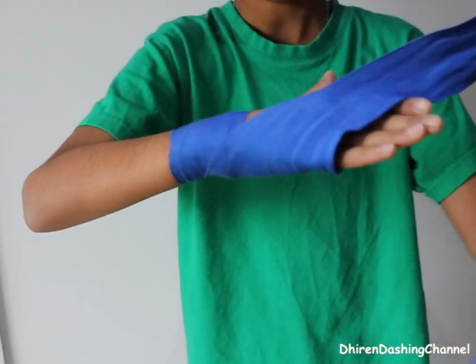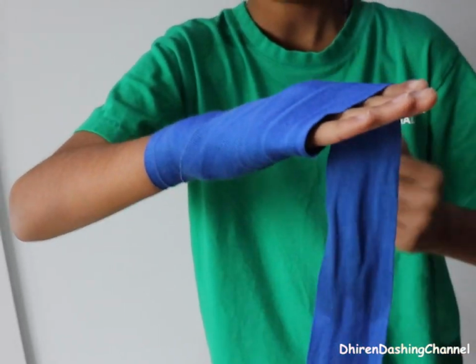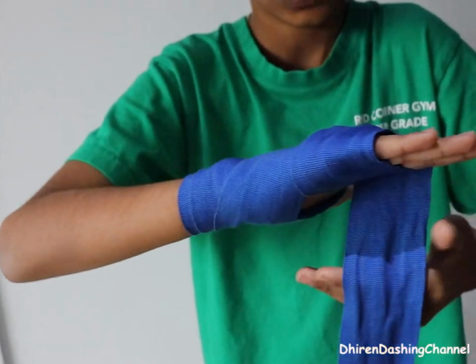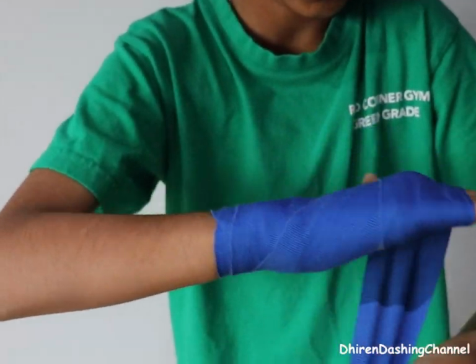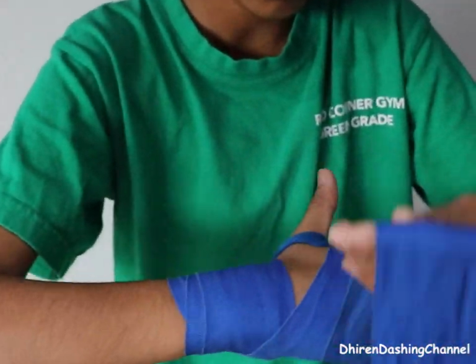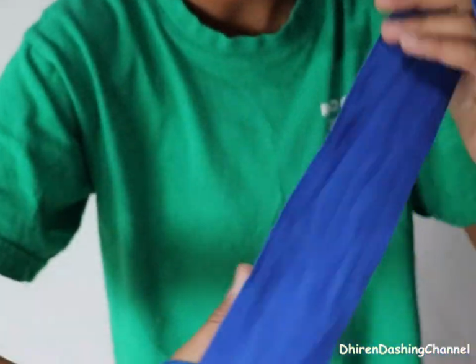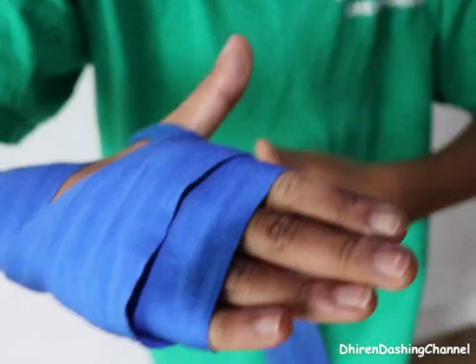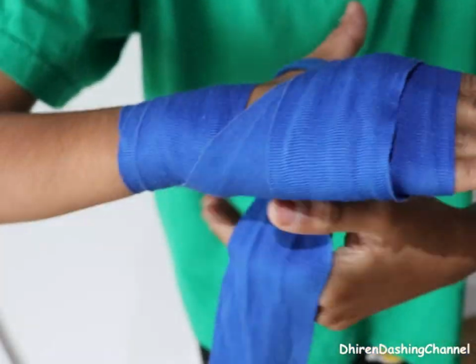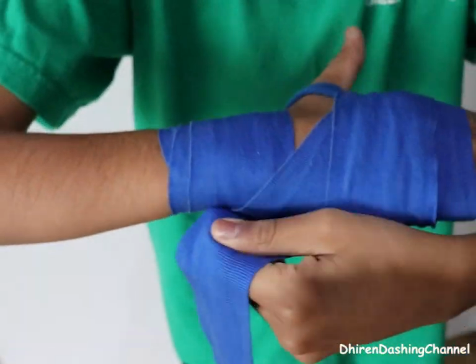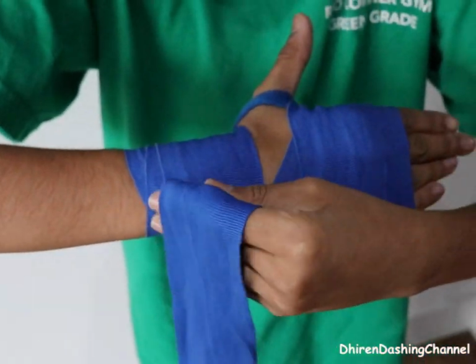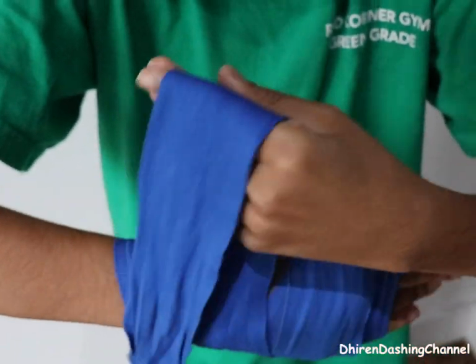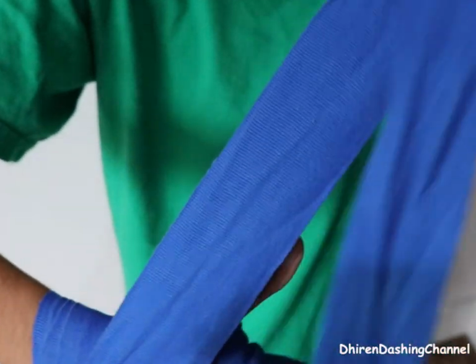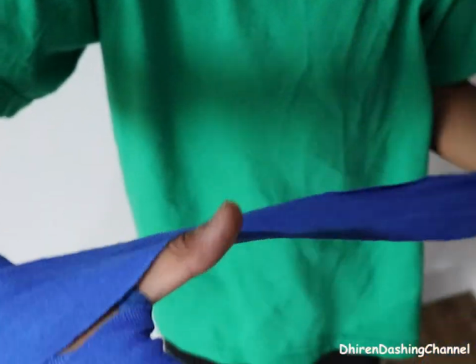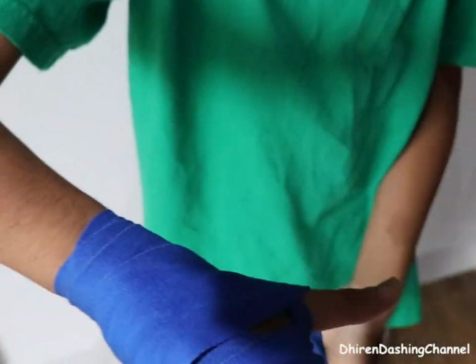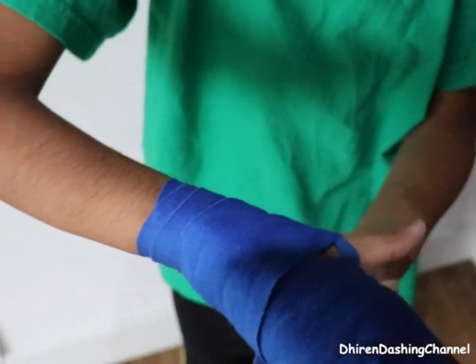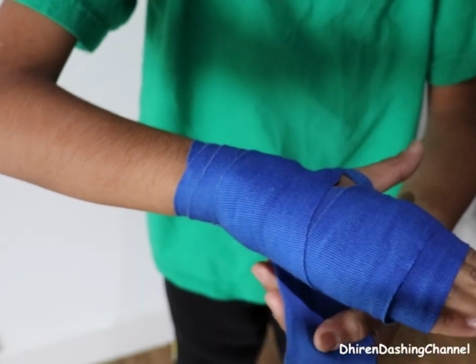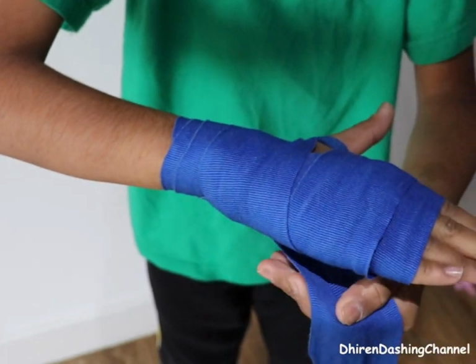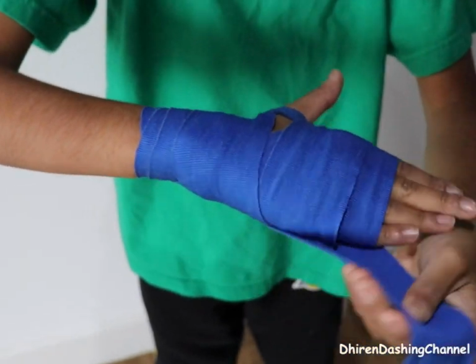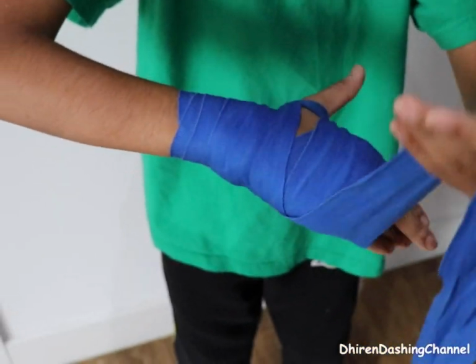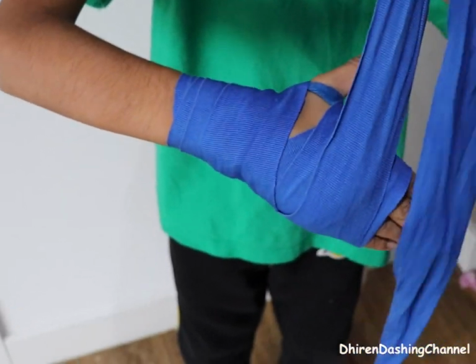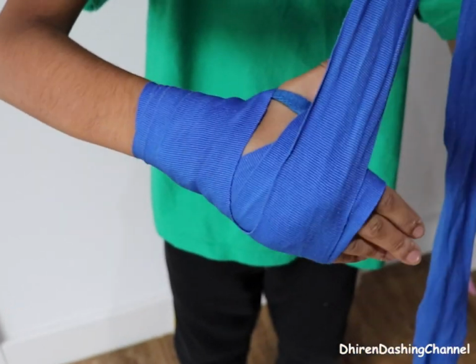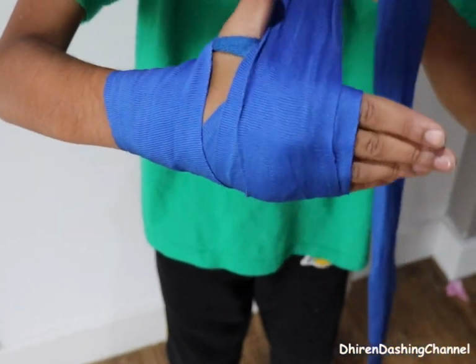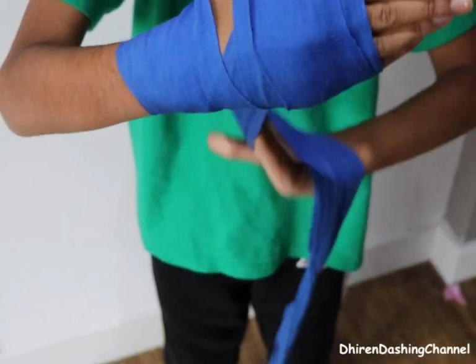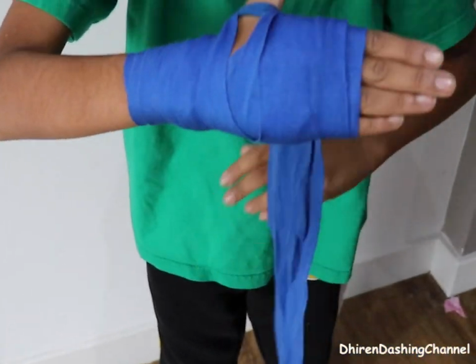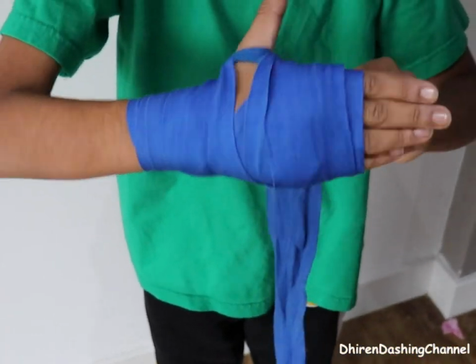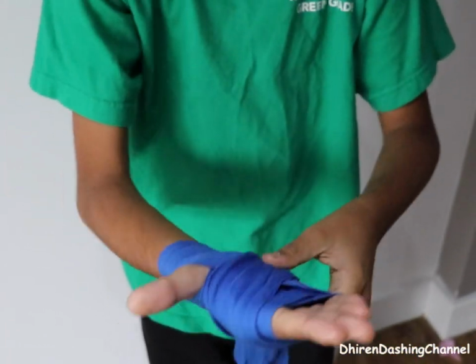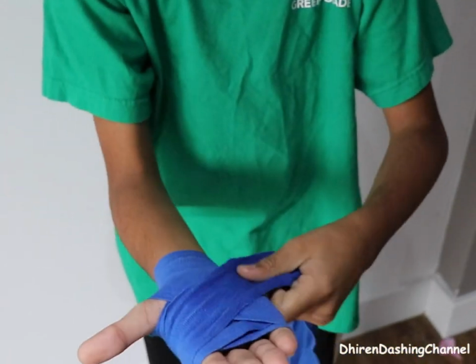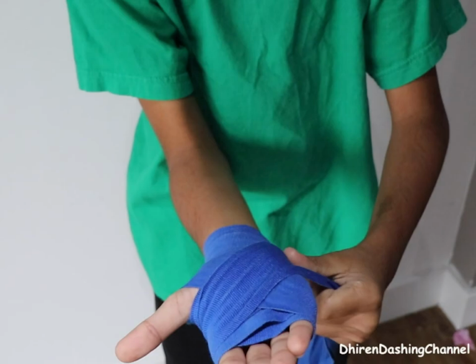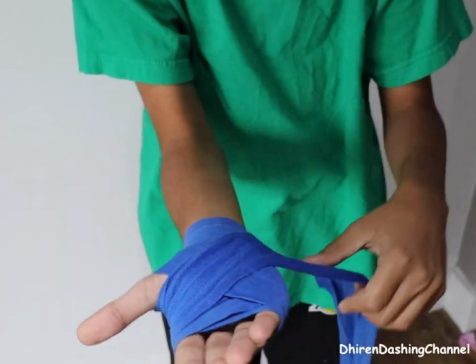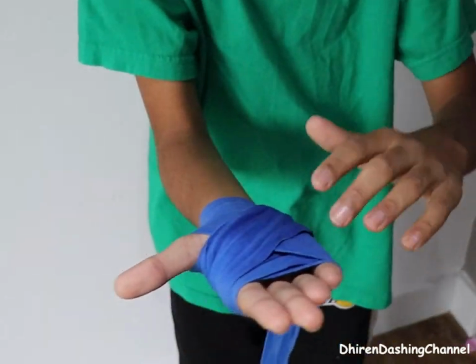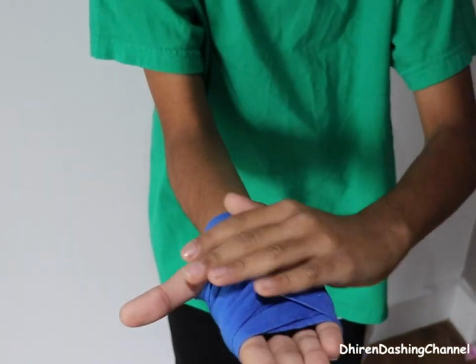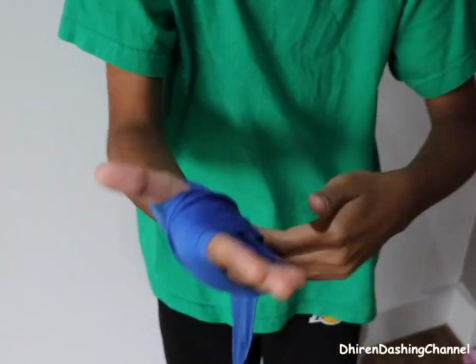One, two, three times at the top, then I went around here, filled some of the gaps, then I went back up here, then like here, like that — made a little X.